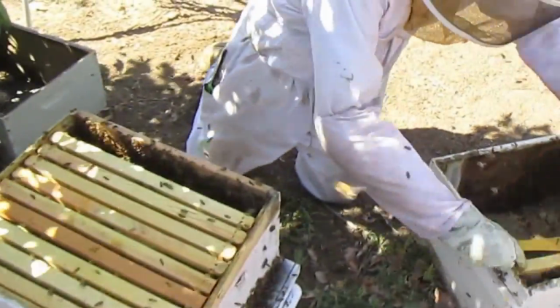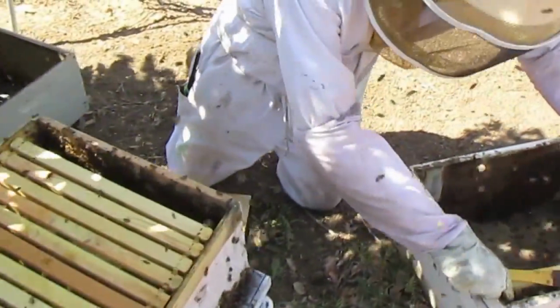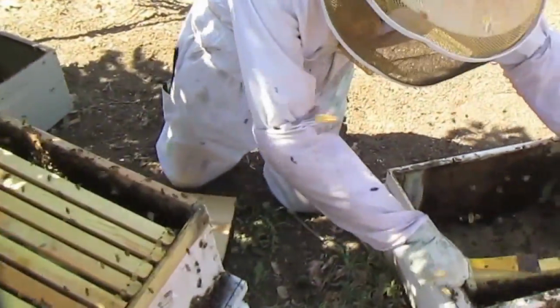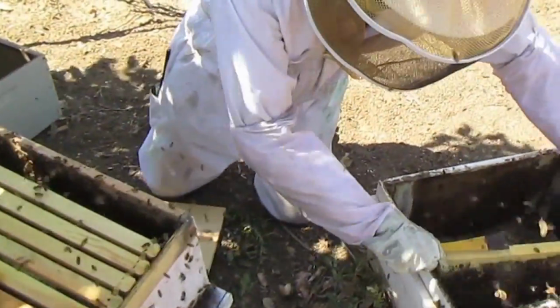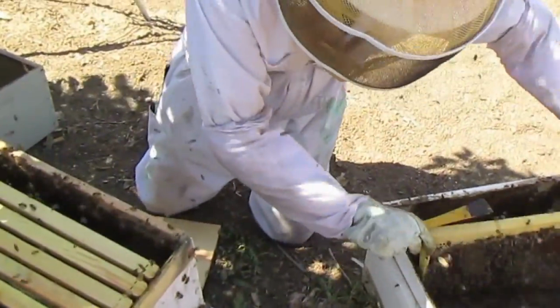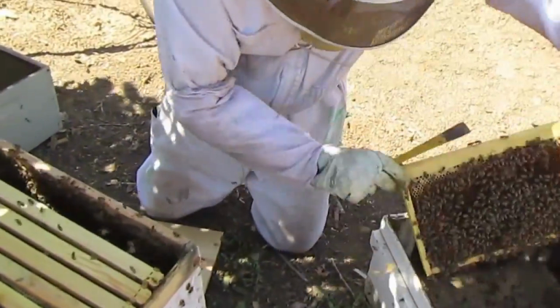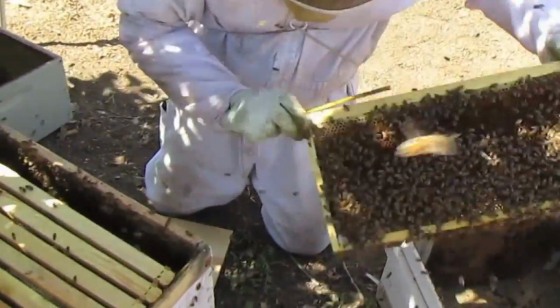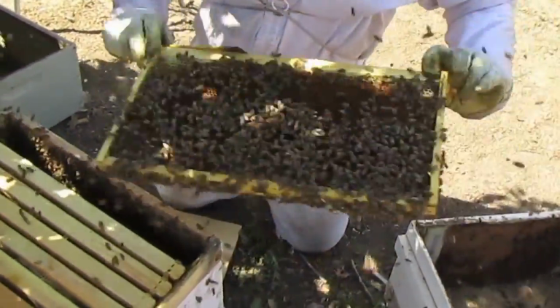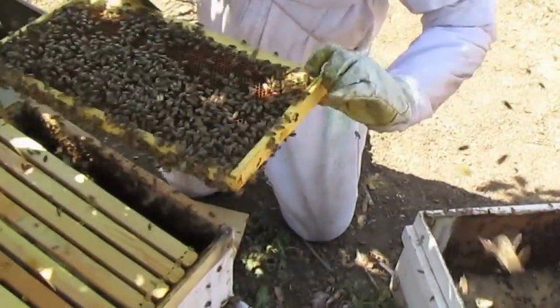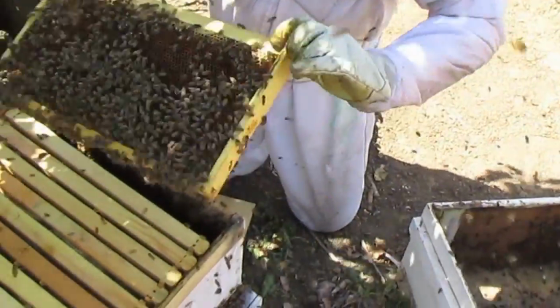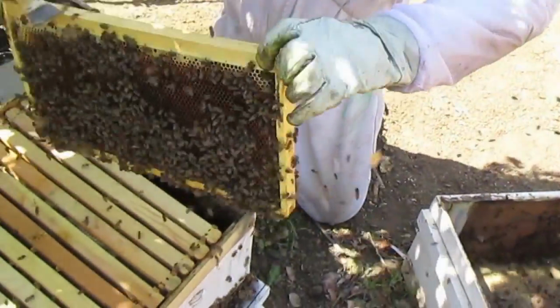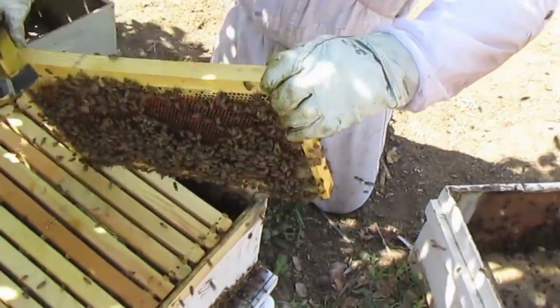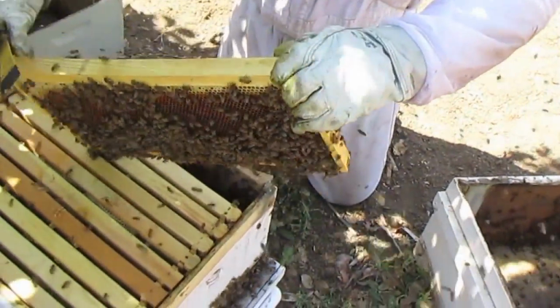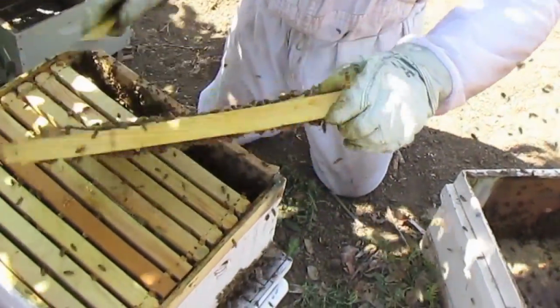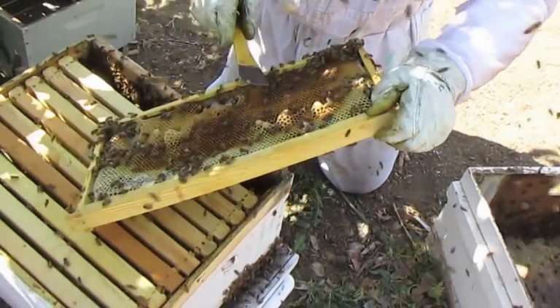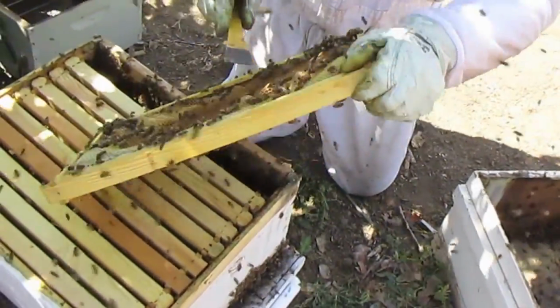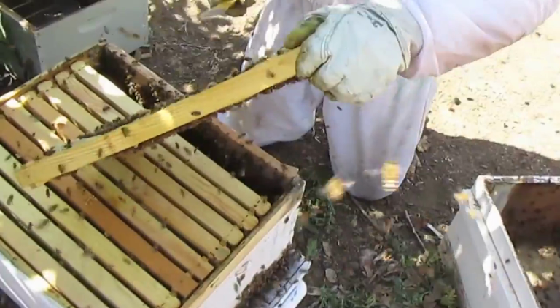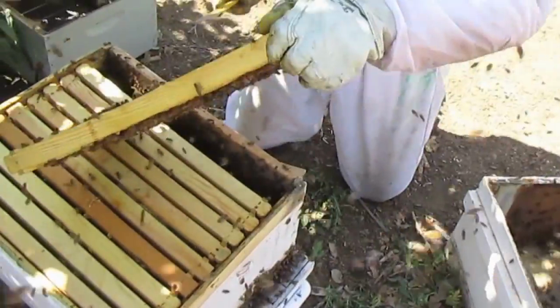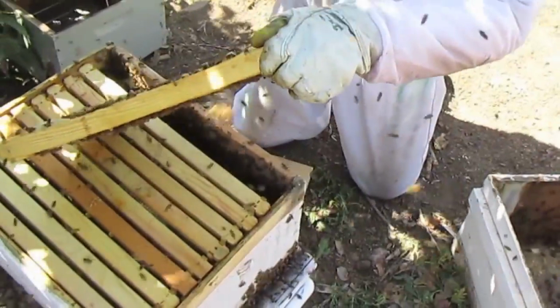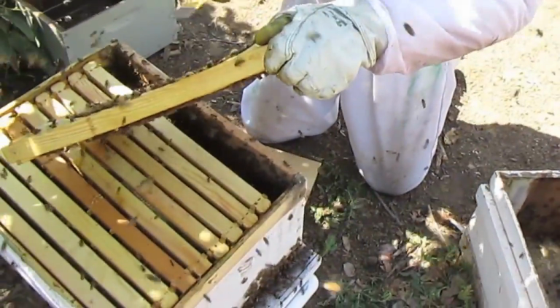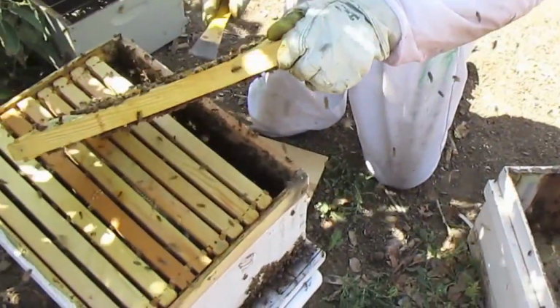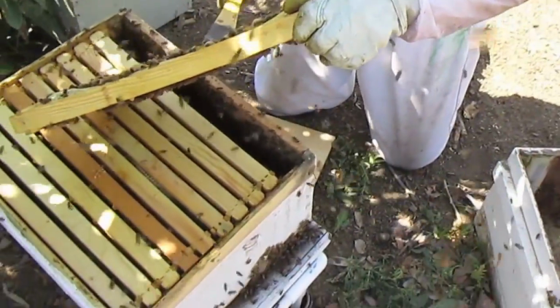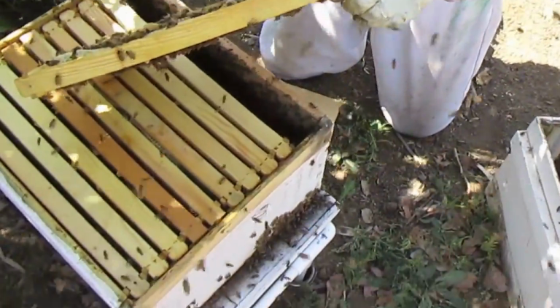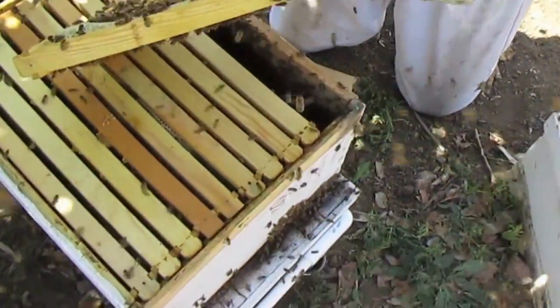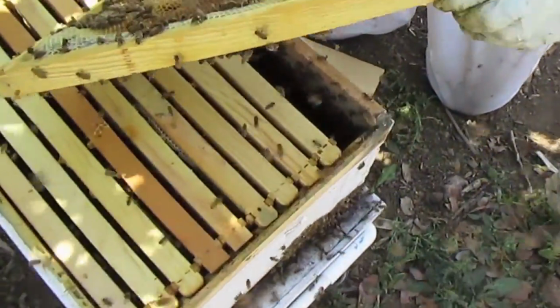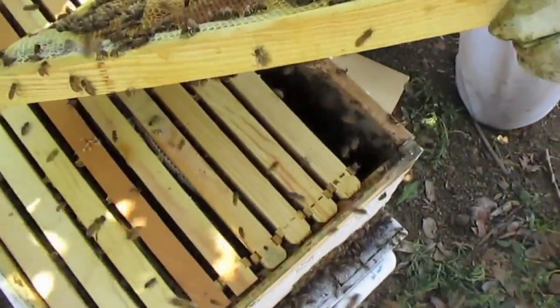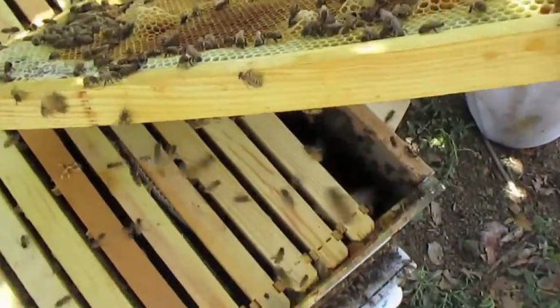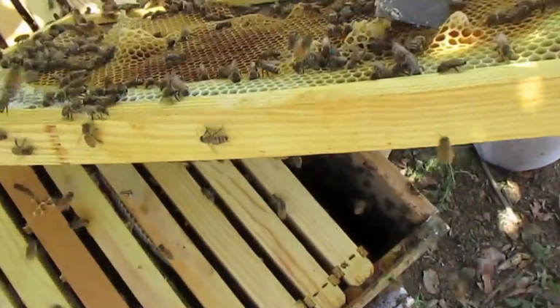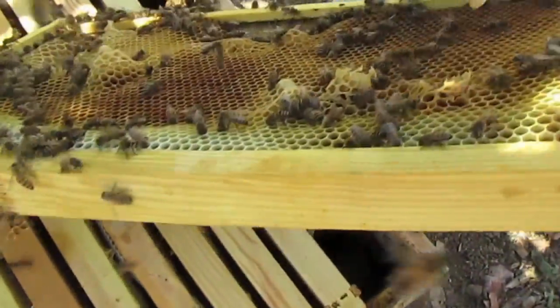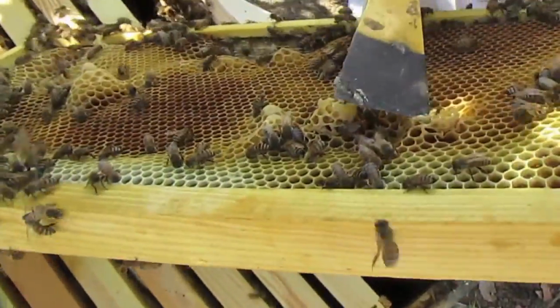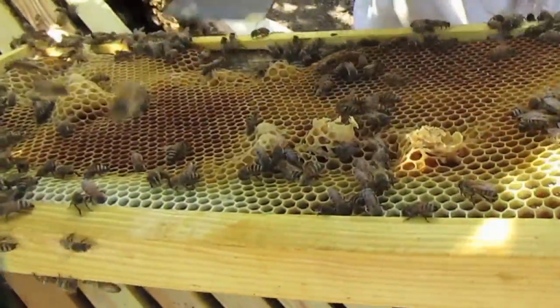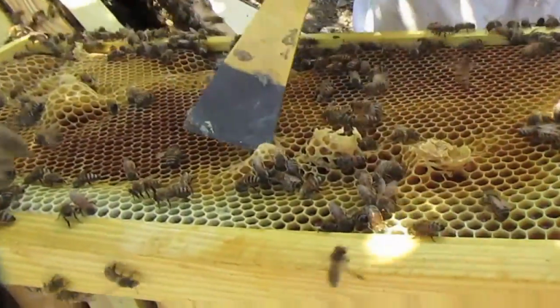I would say probably a couple months. Maybe not too bad then. Little starter queen cells — just discourage them from those.